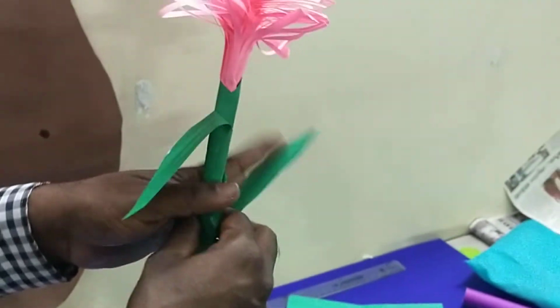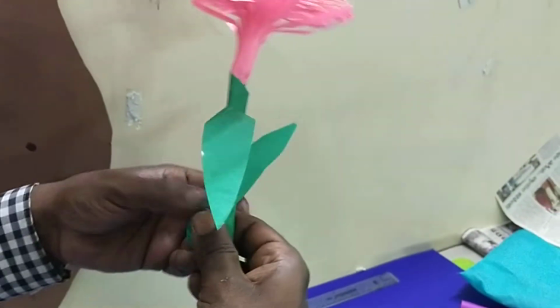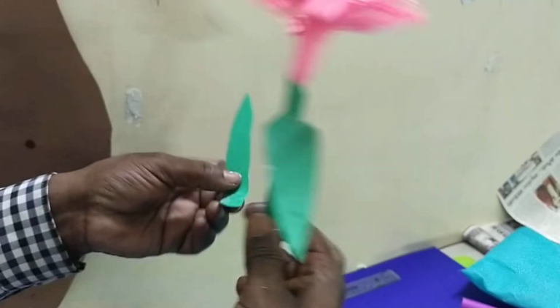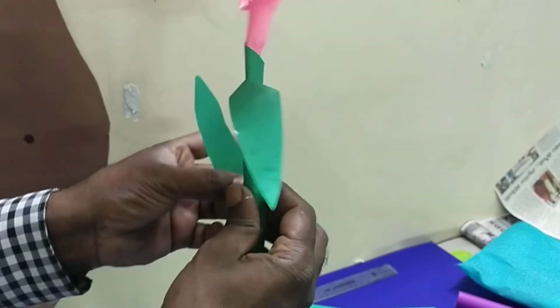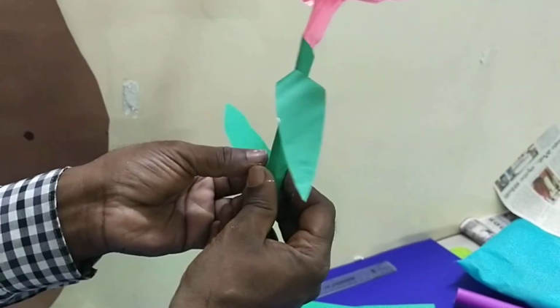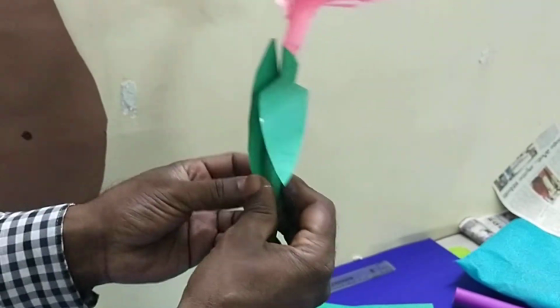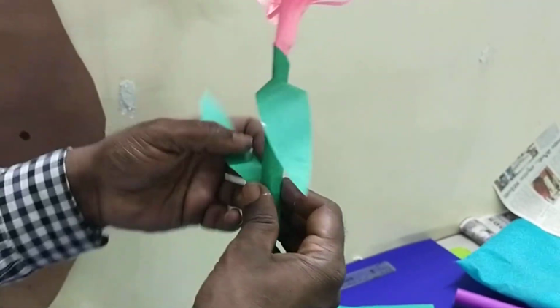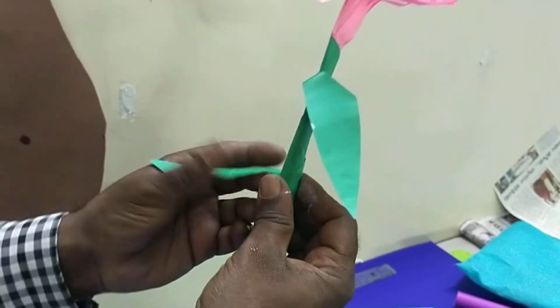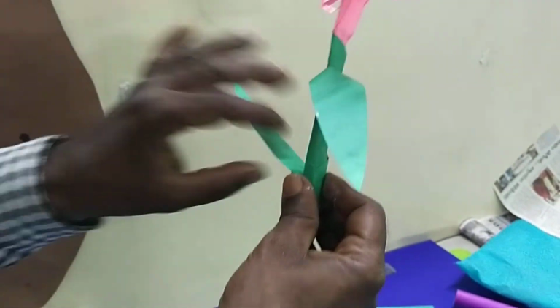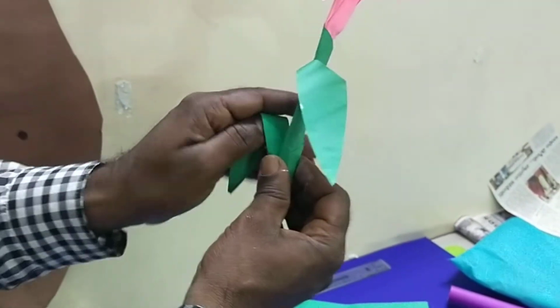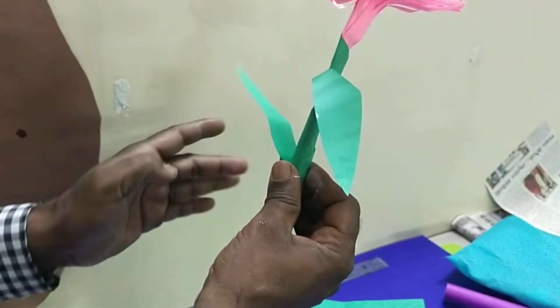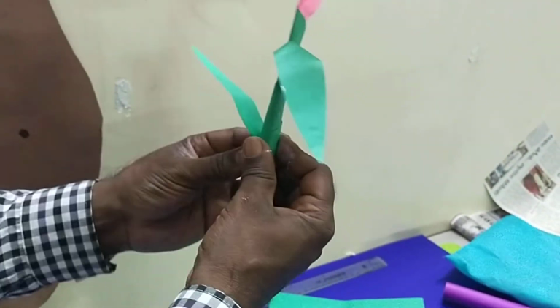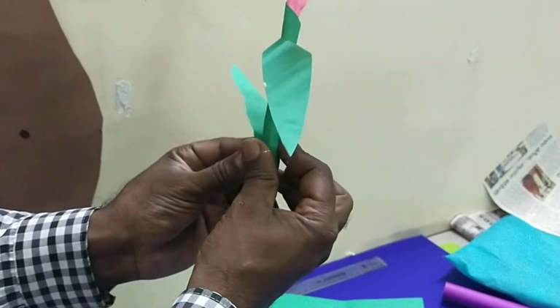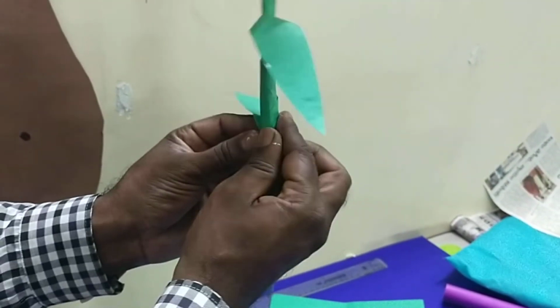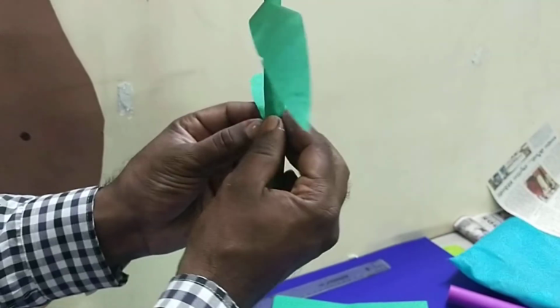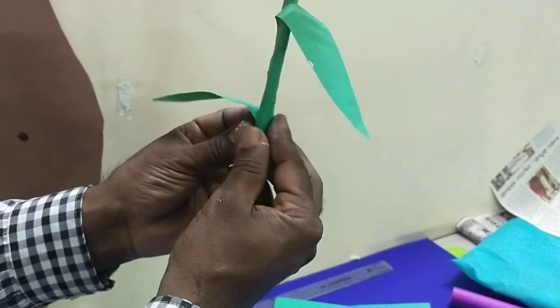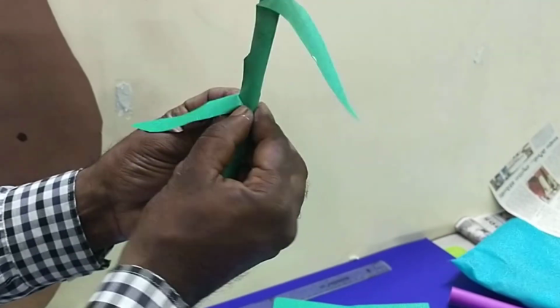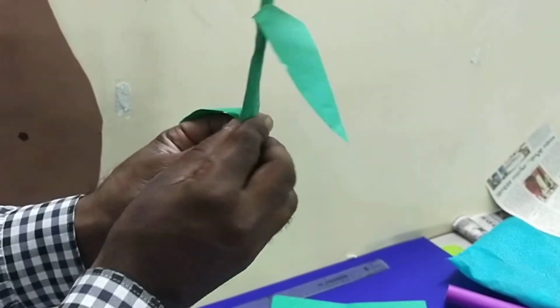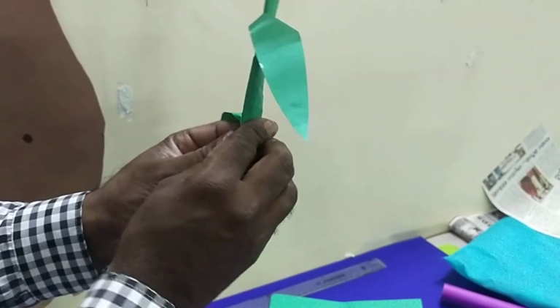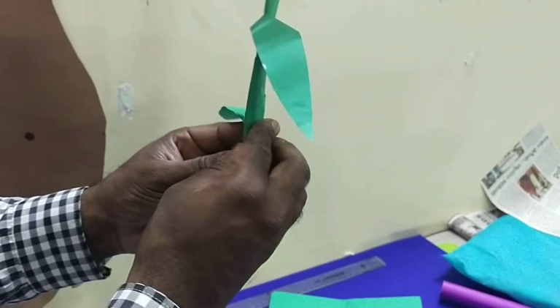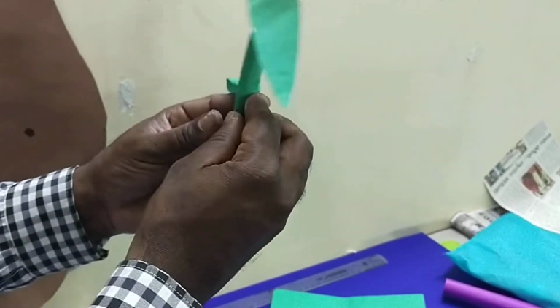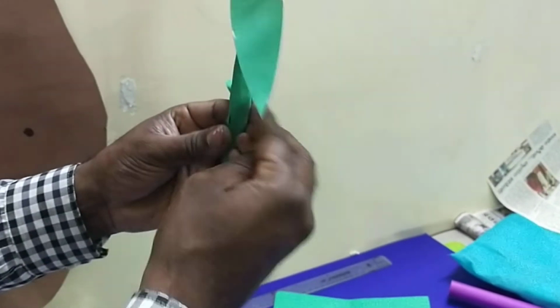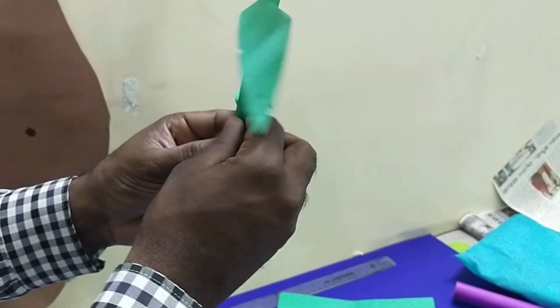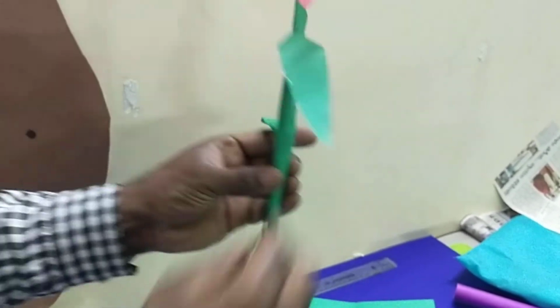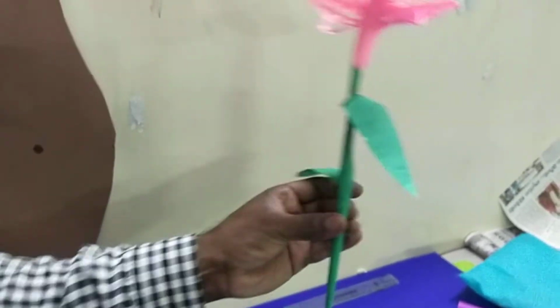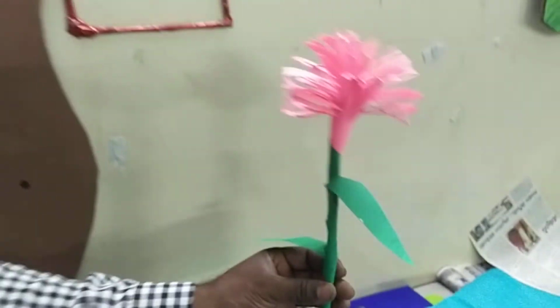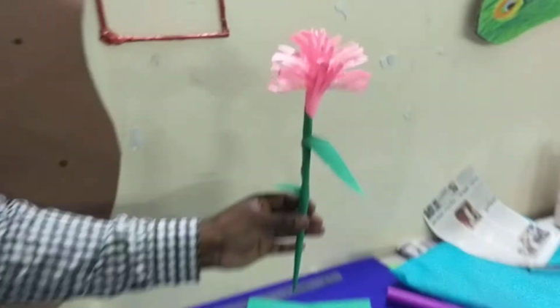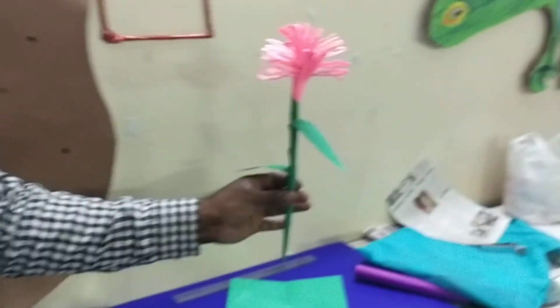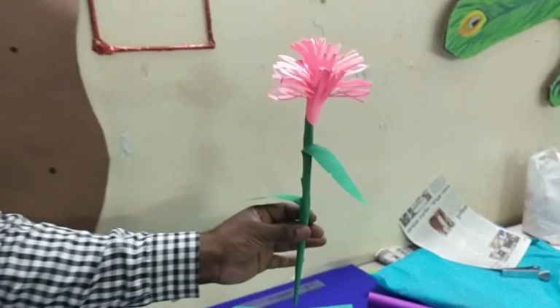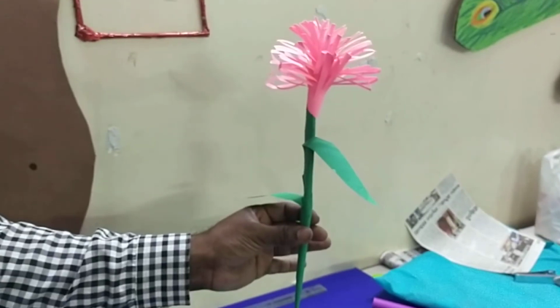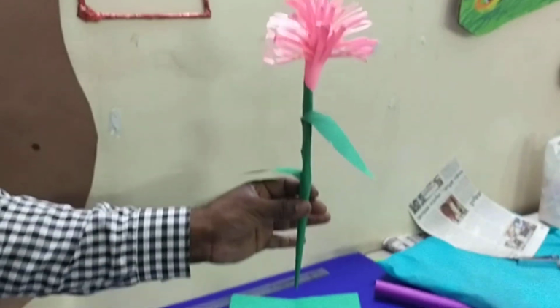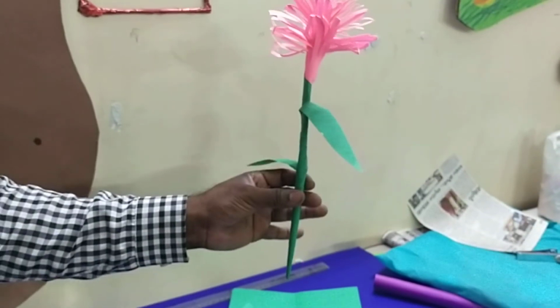On the other side you can bend like this. Yeah, children, you also prepare it and submit it.